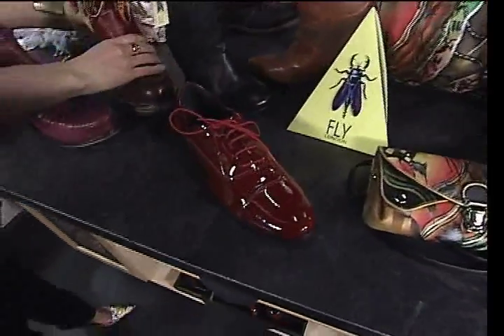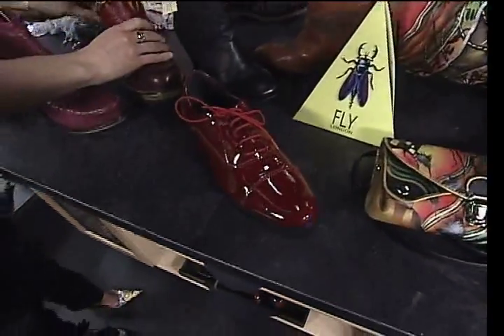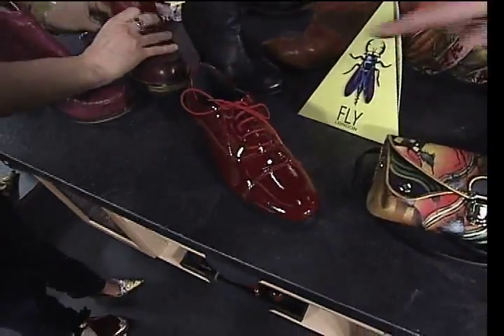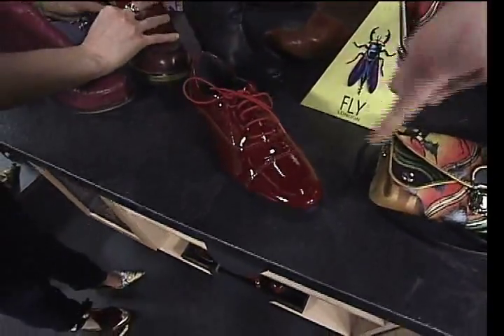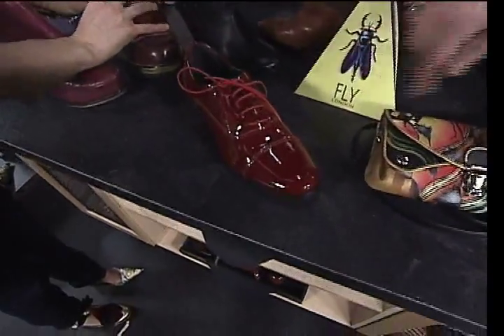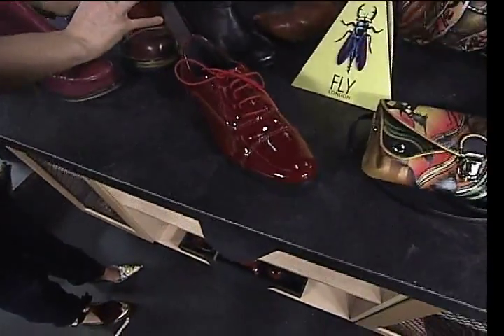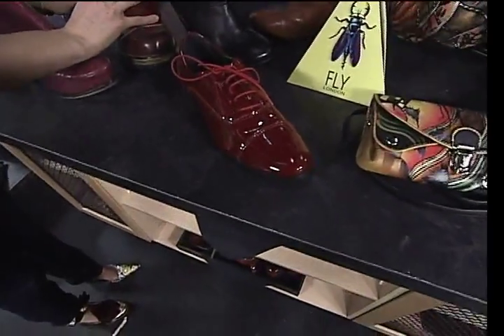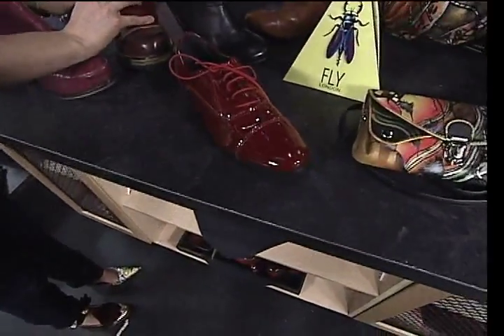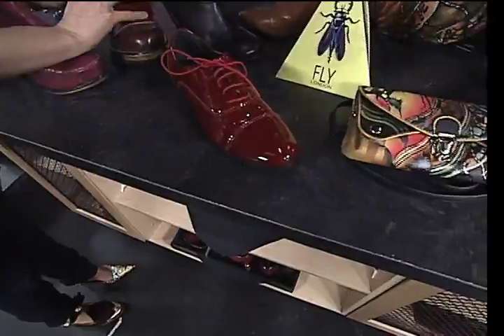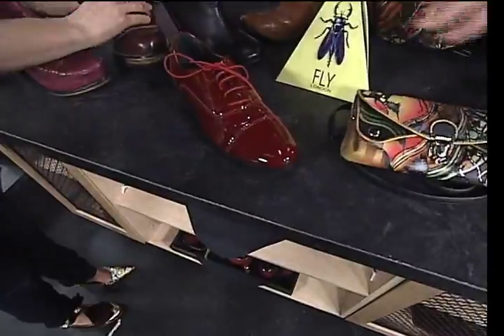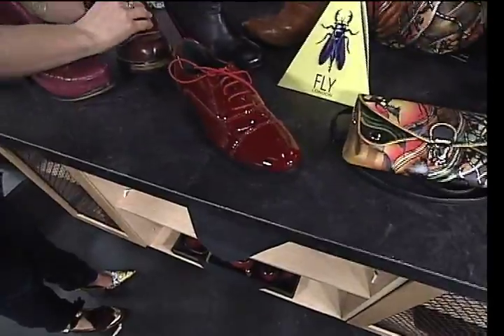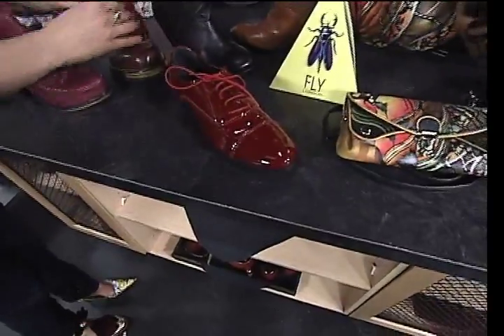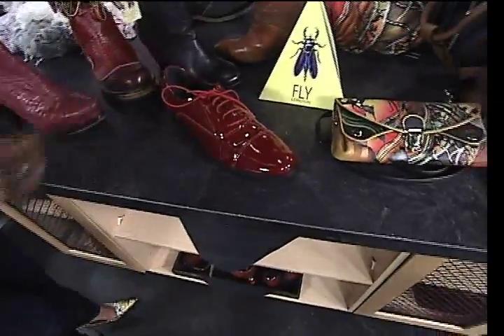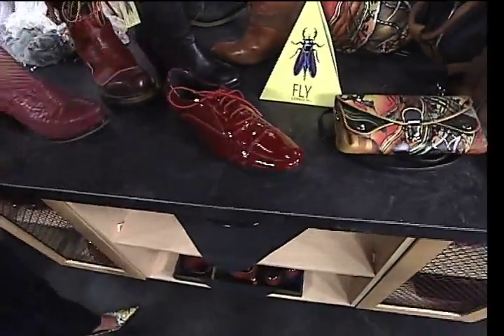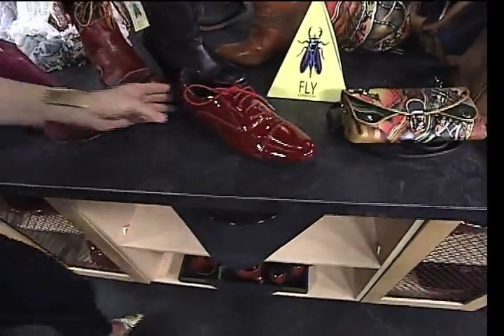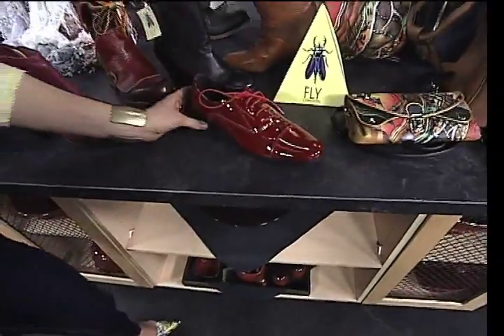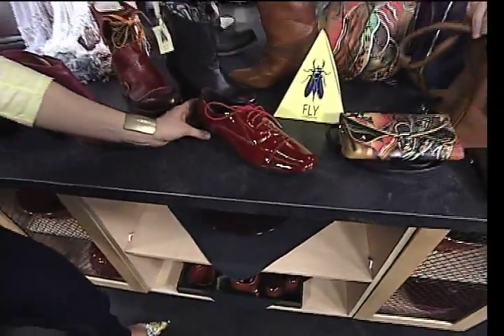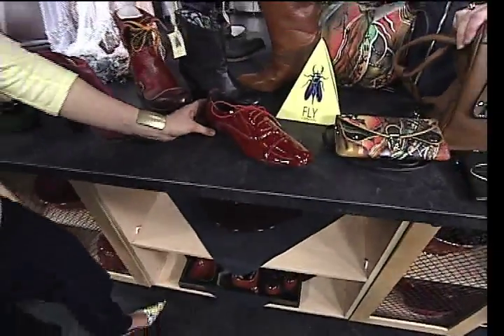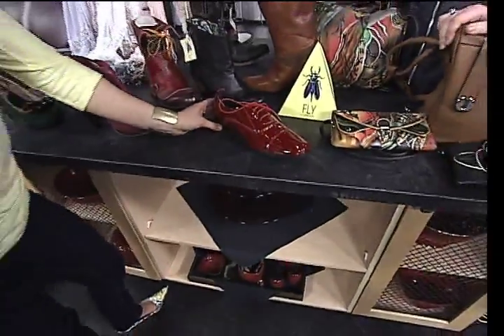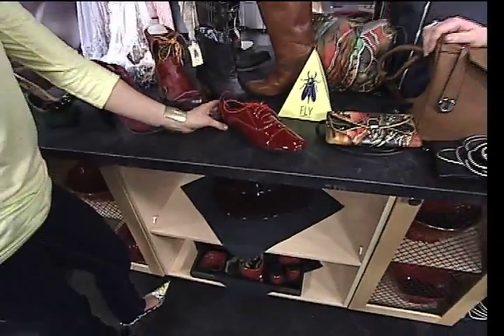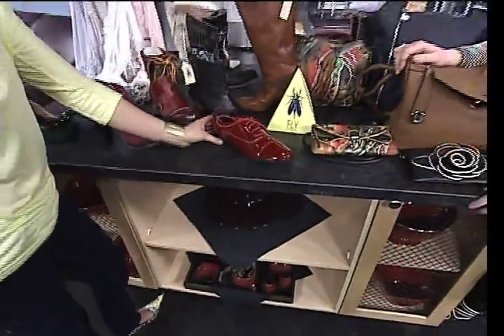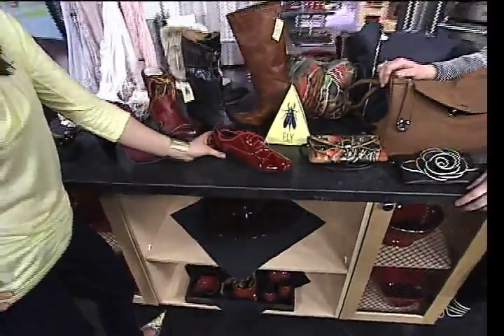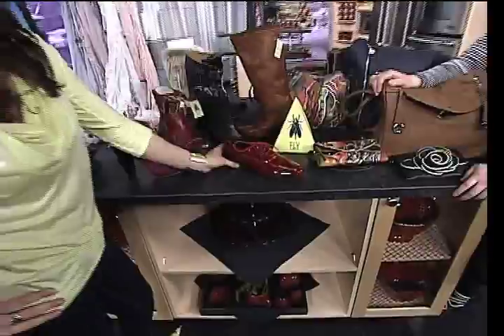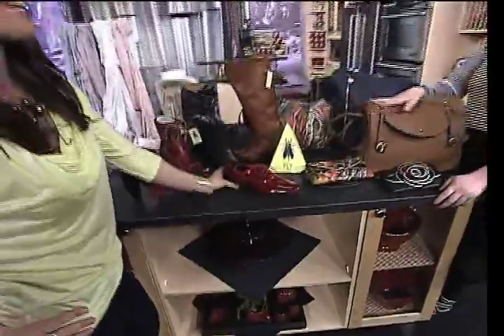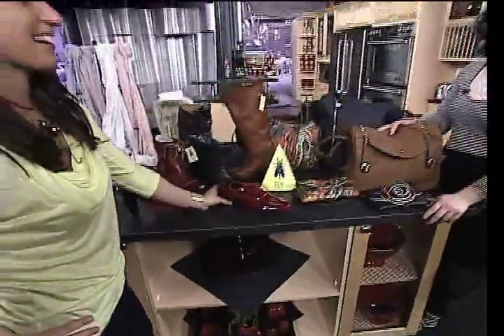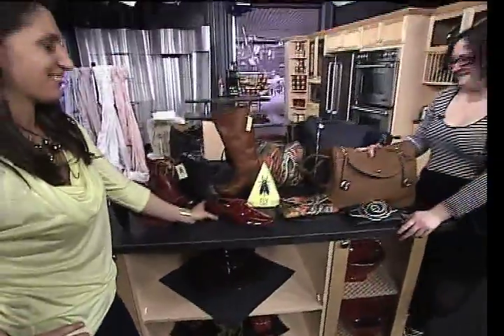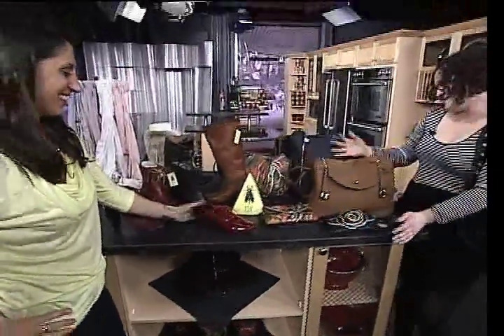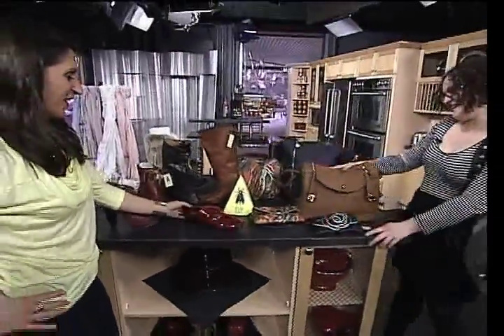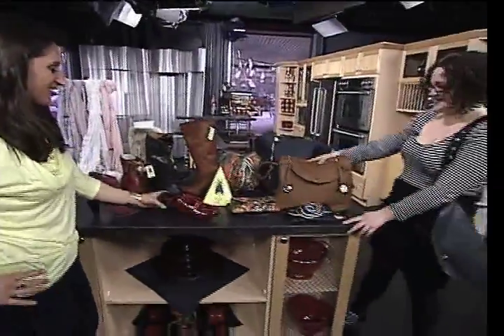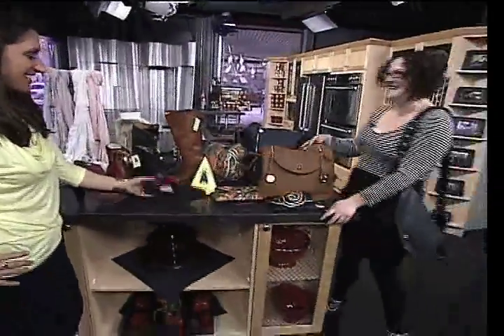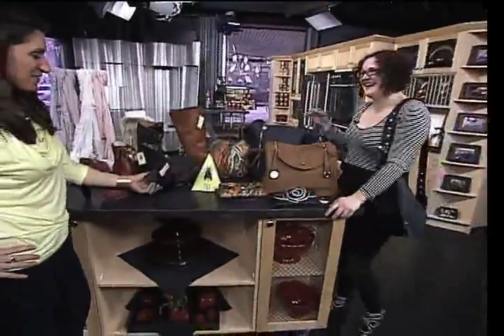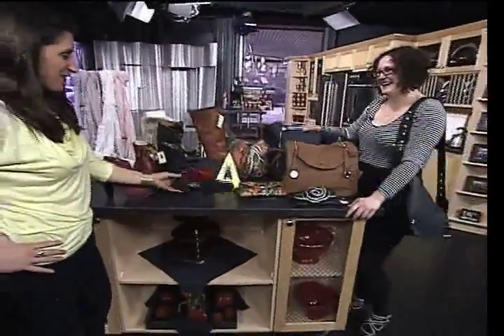And of course we have the Oxford too — that was huge this year. This is just a patent leather Oxford in red, because you can't go wrong with red. Red patent leather — why not? Who would have thought it's so much fun?